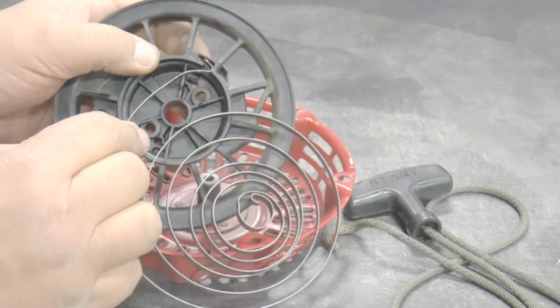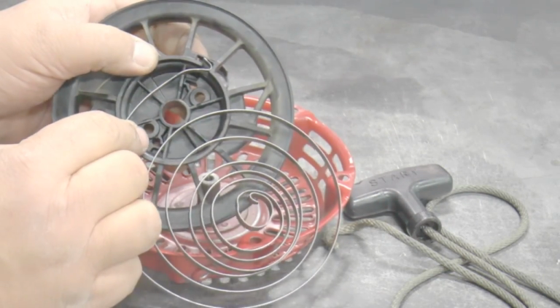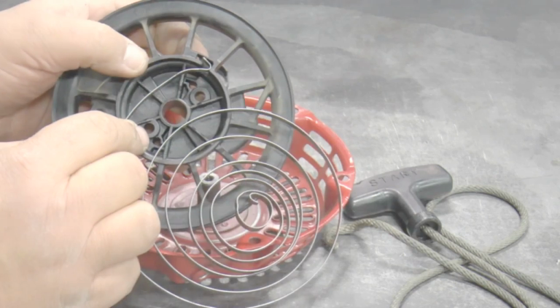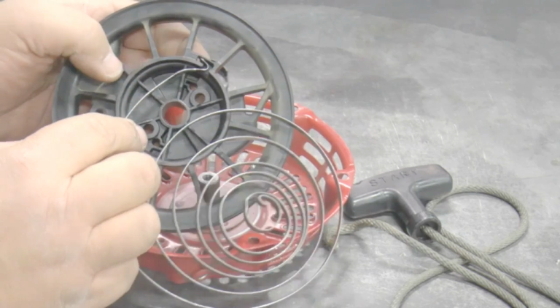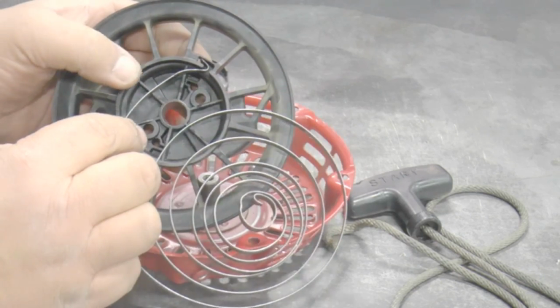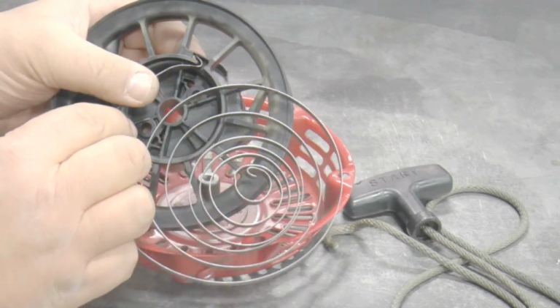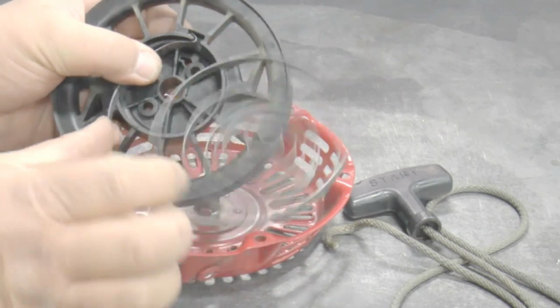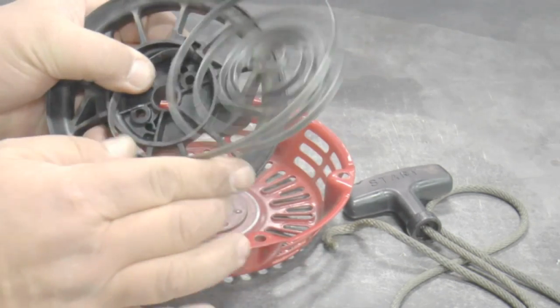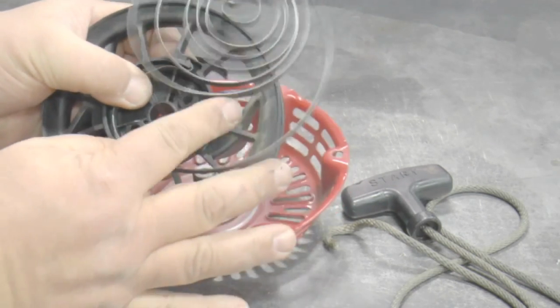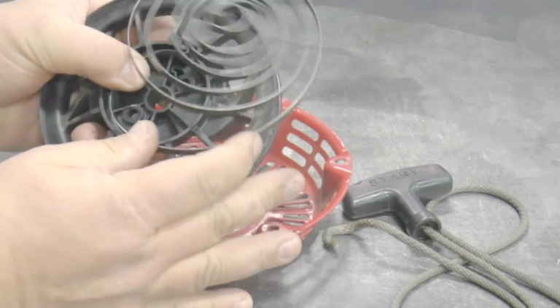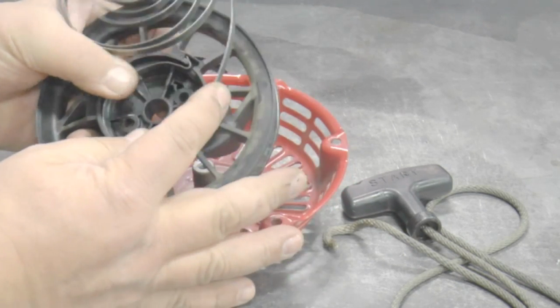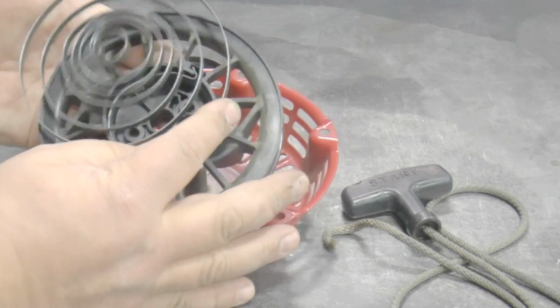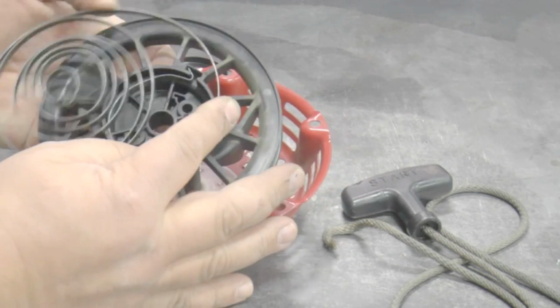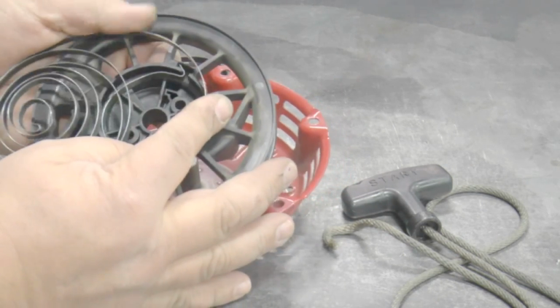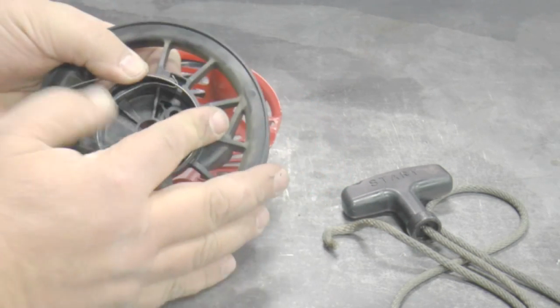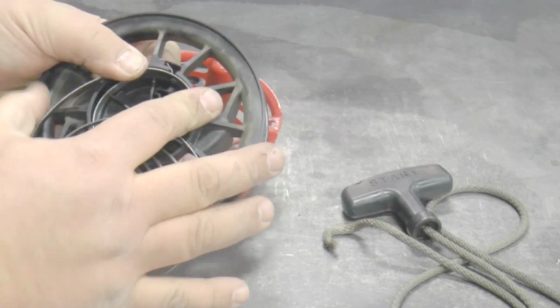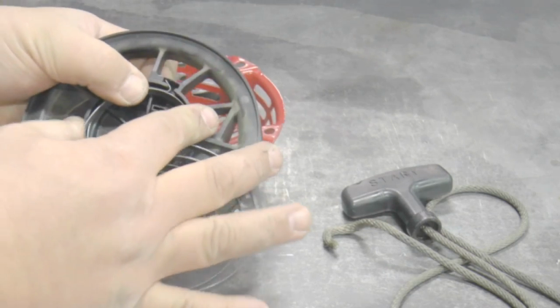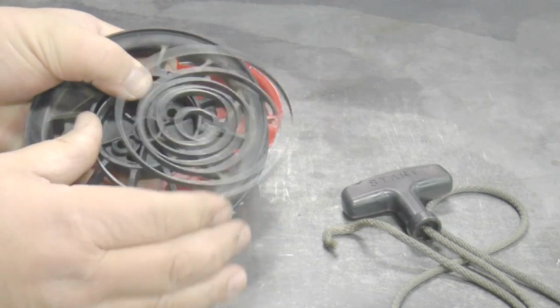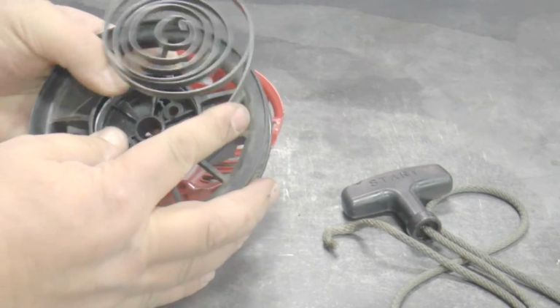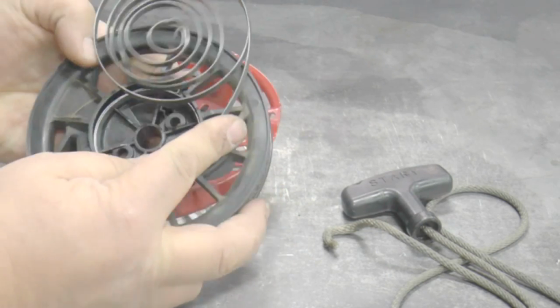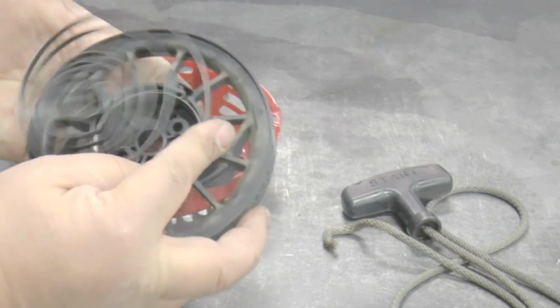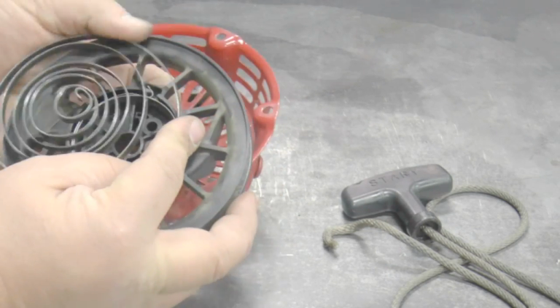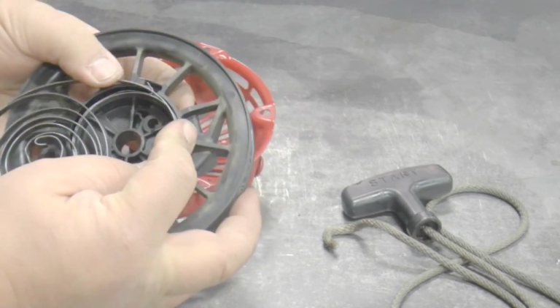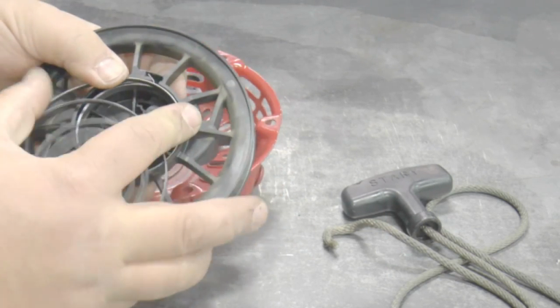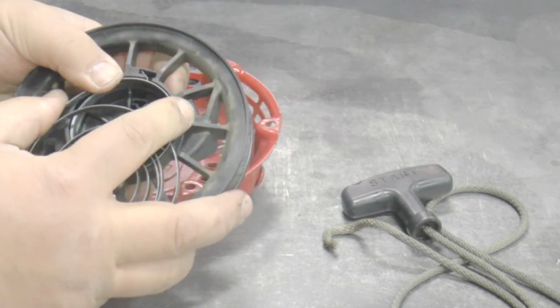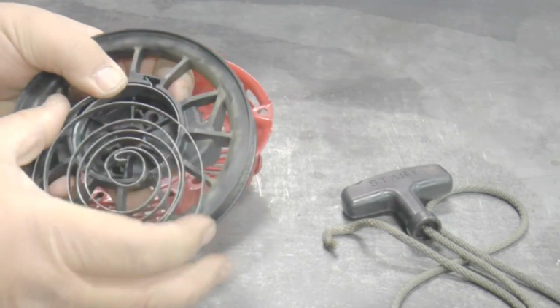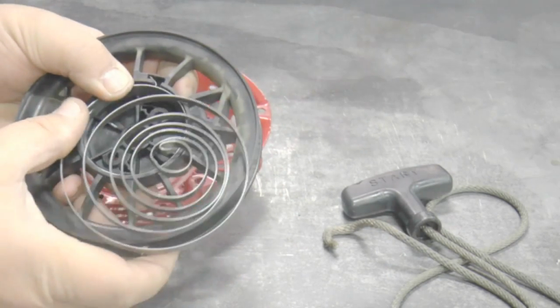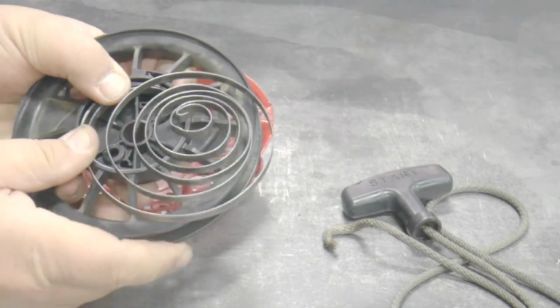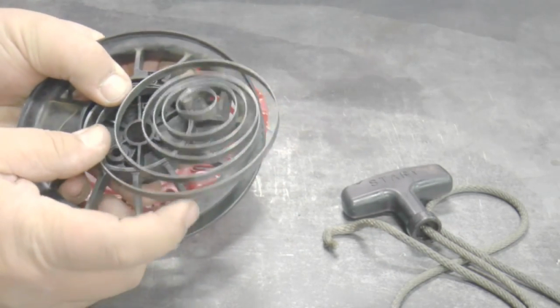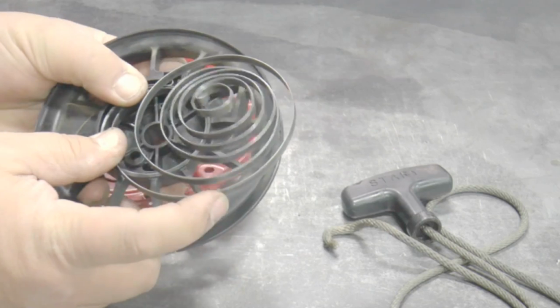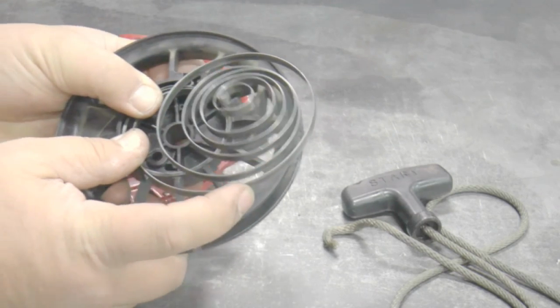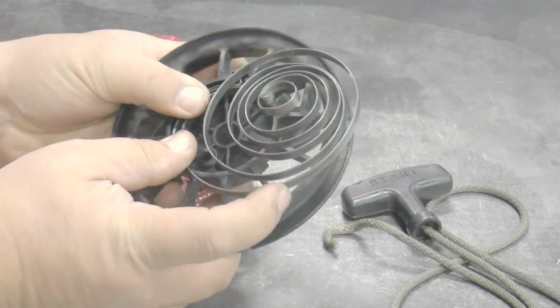With the opening facing to the left, hook the opening into the slot on the reel and install the rest of the spring into the reel. Try to keep pressure on the spring with at least two of your fingers so the spring does not come out while you're putting it in.